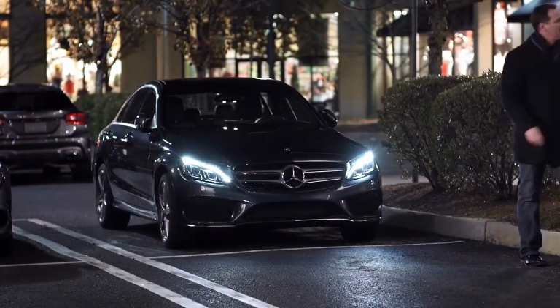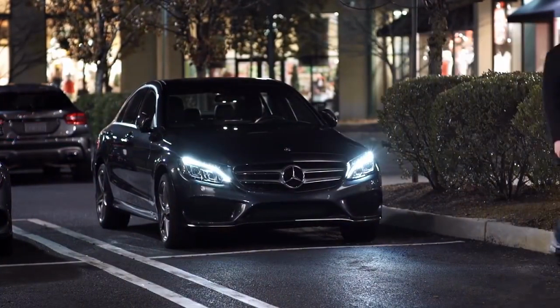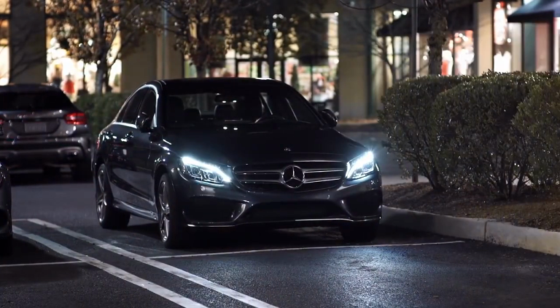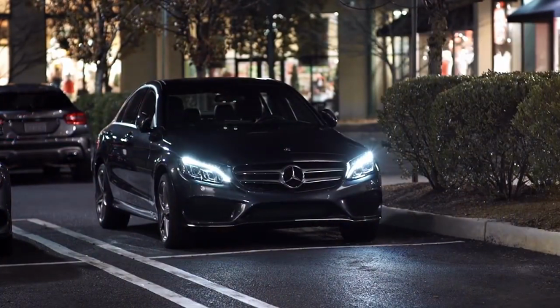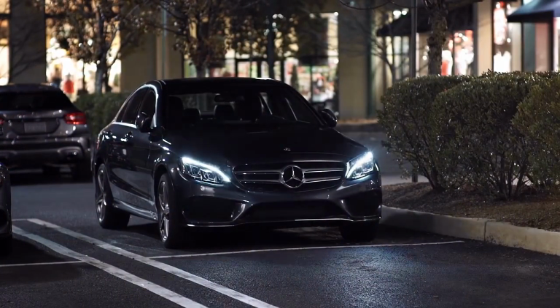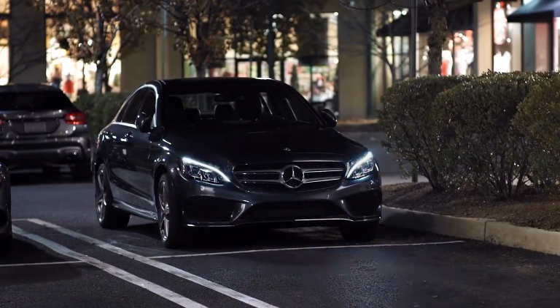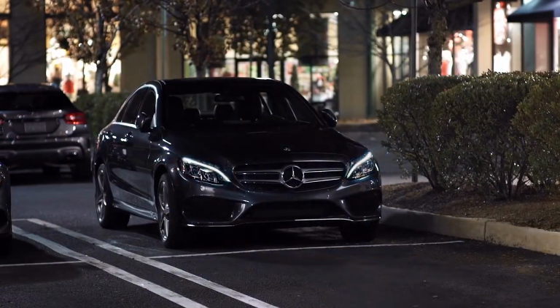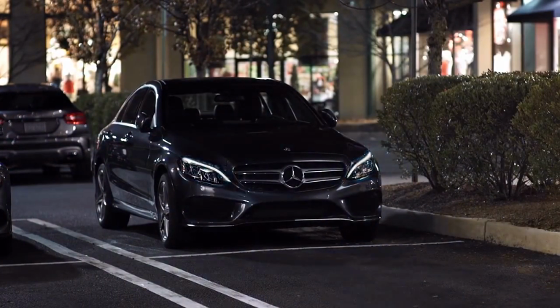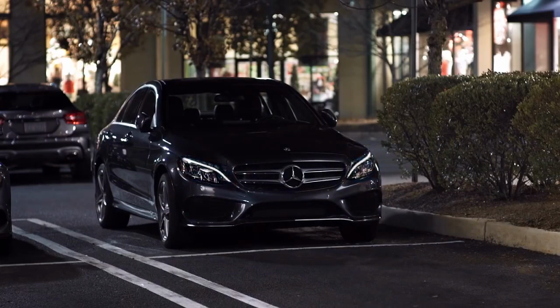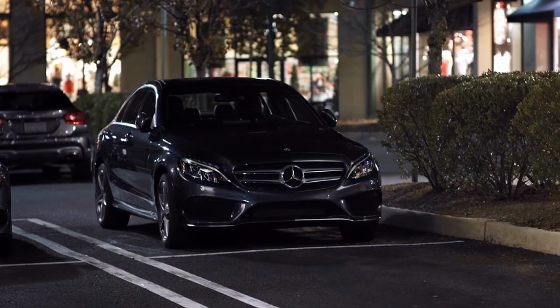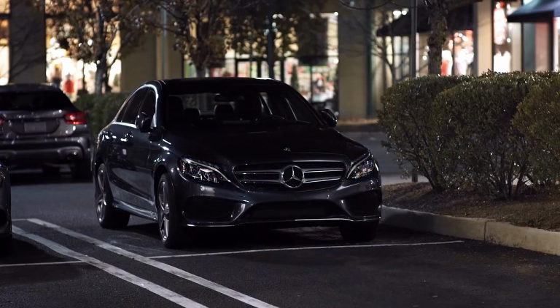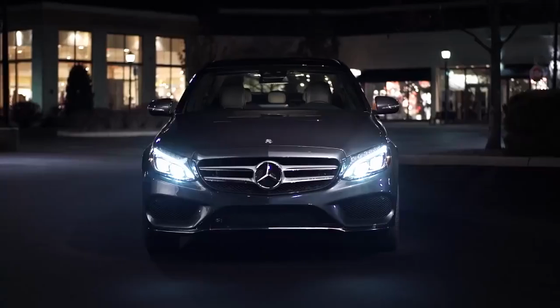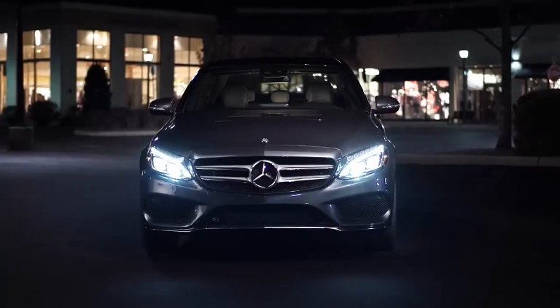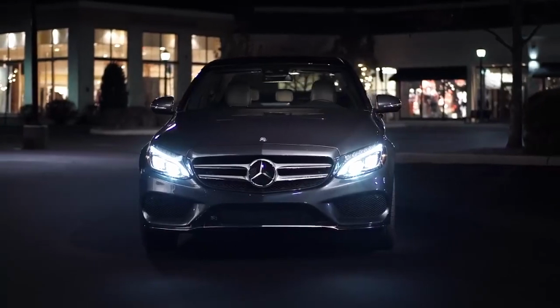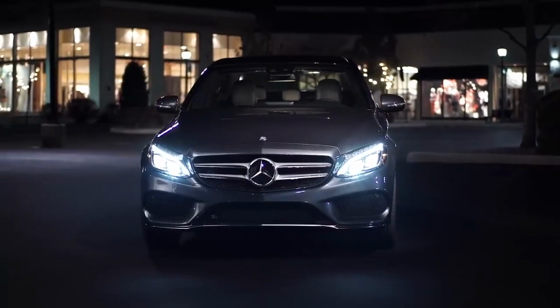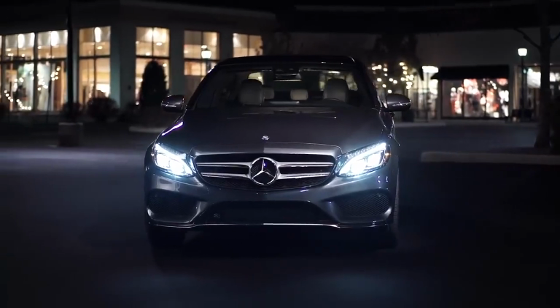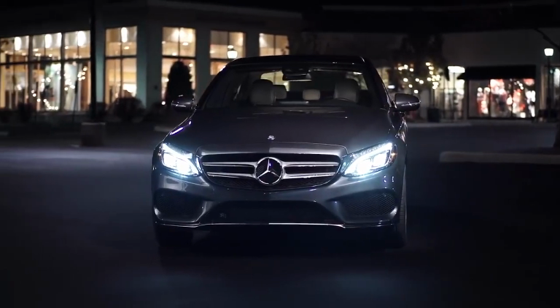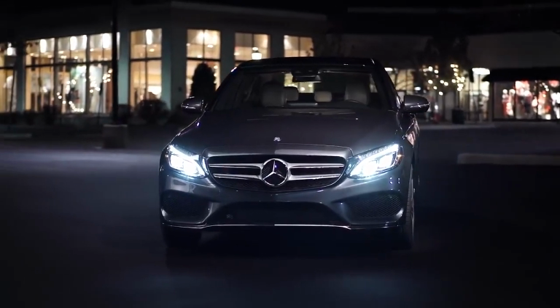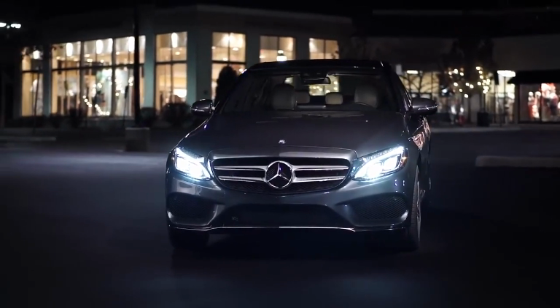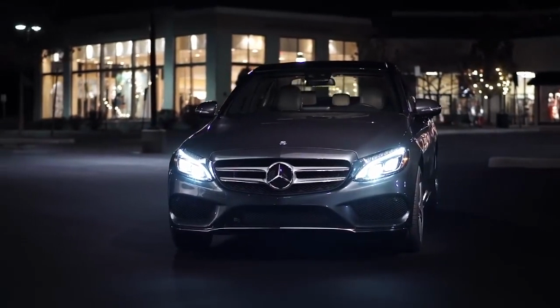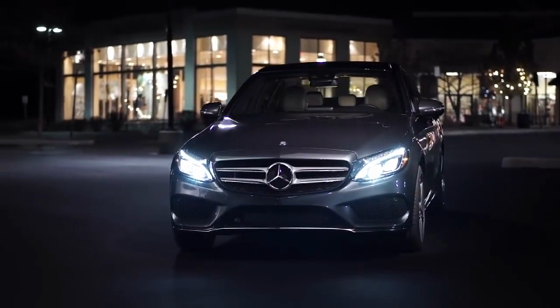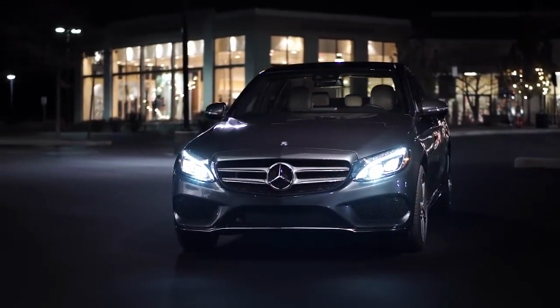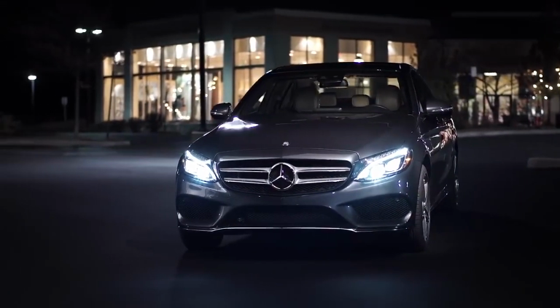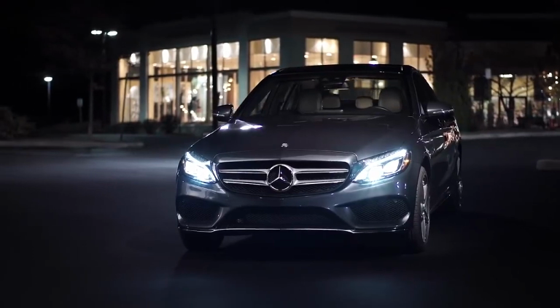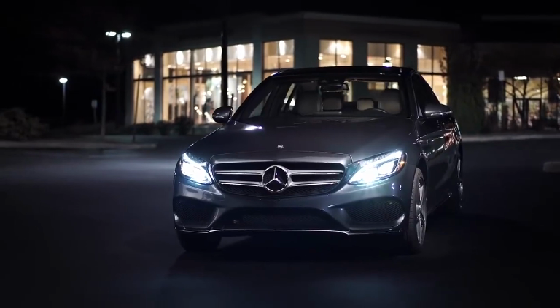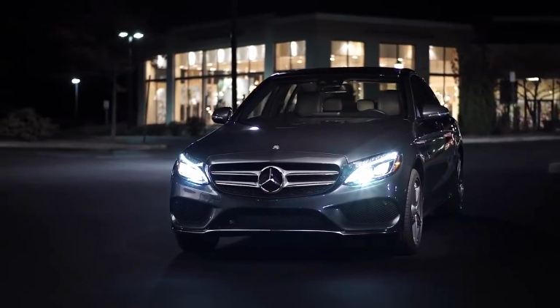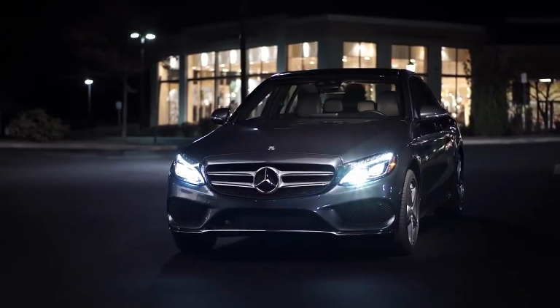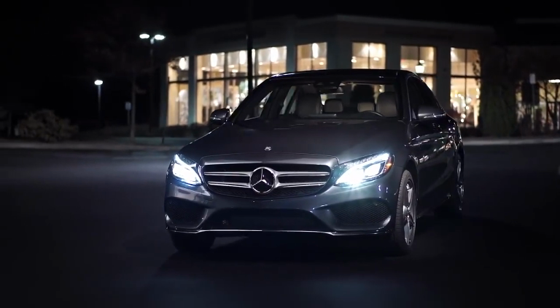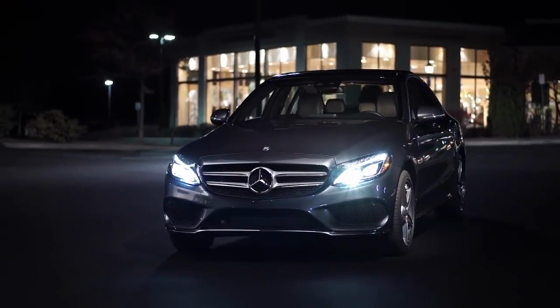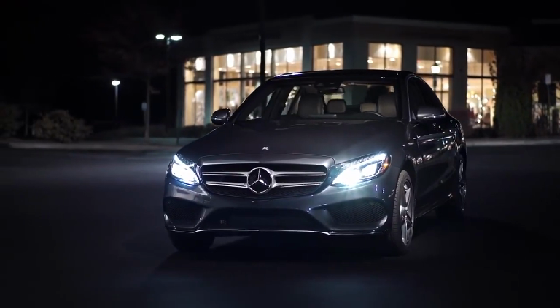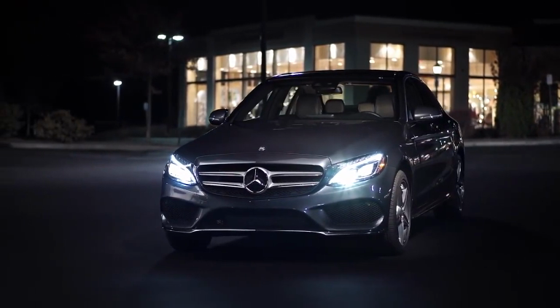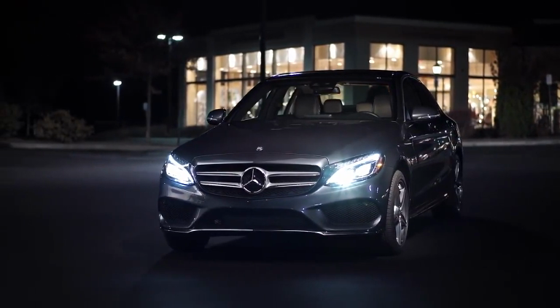It can also brighten your approach when you return. Day or night, coming or going, Mercedes-Benz lighting technologies aren't just more advanced — they're brilliant.